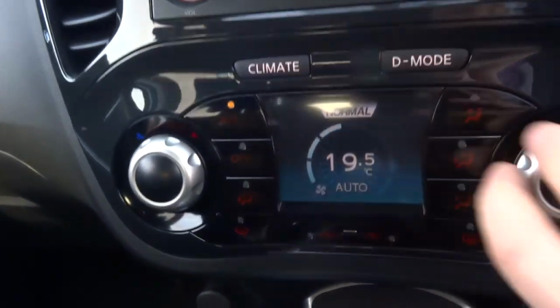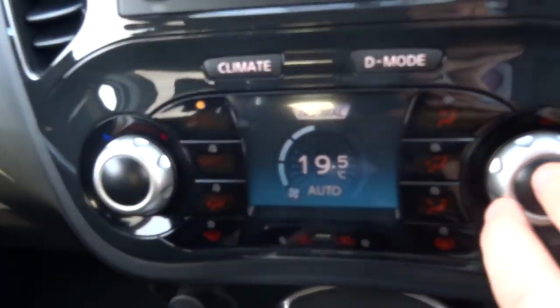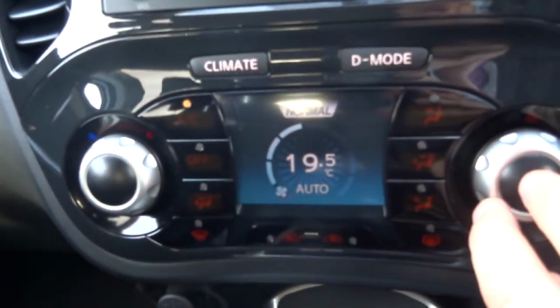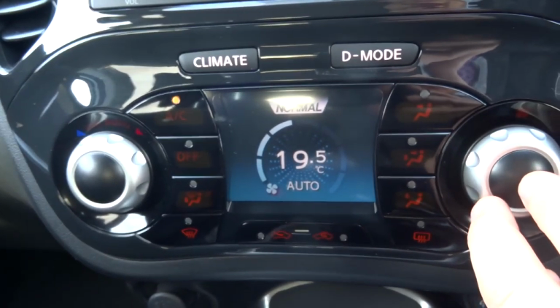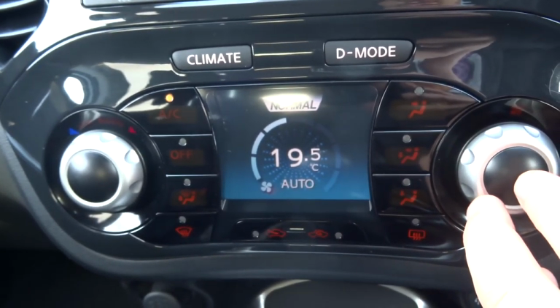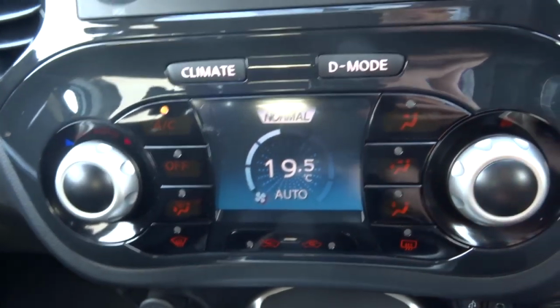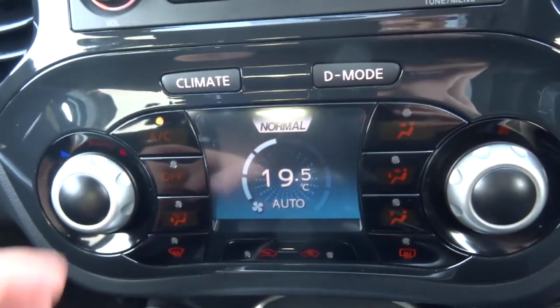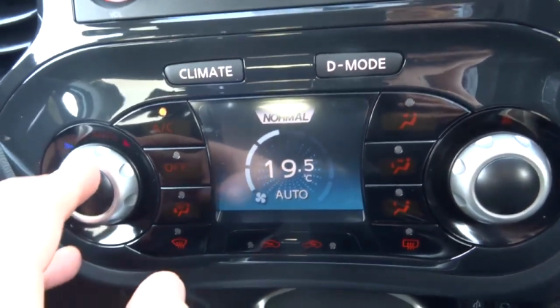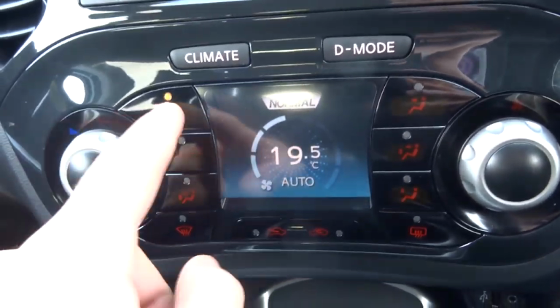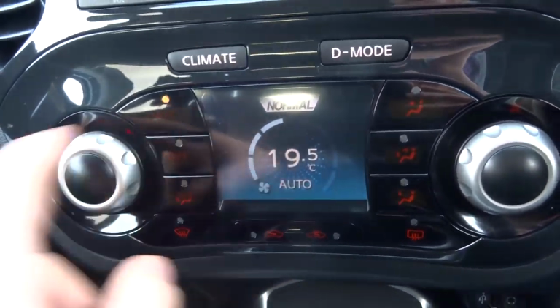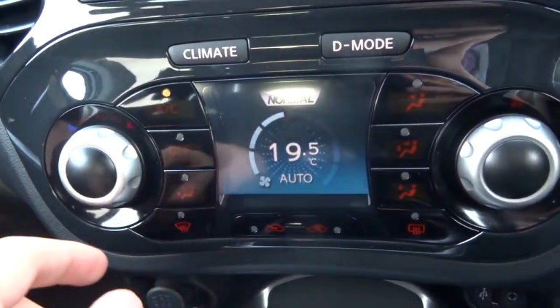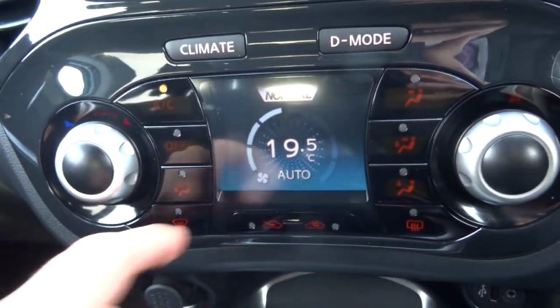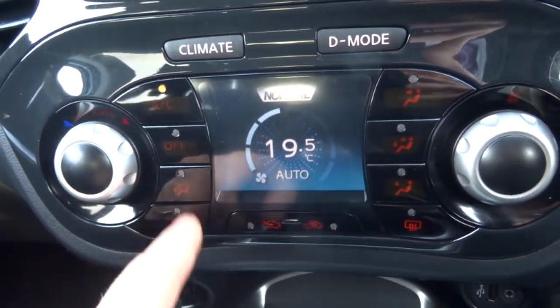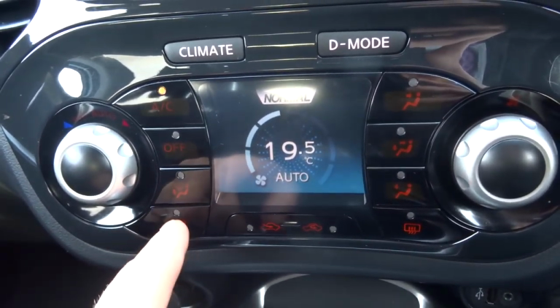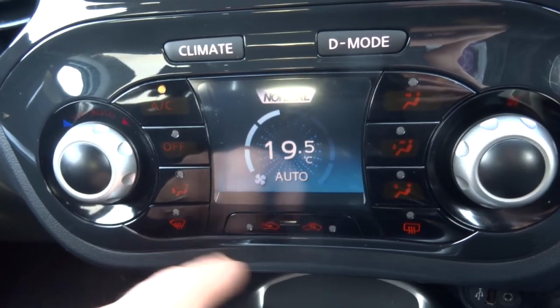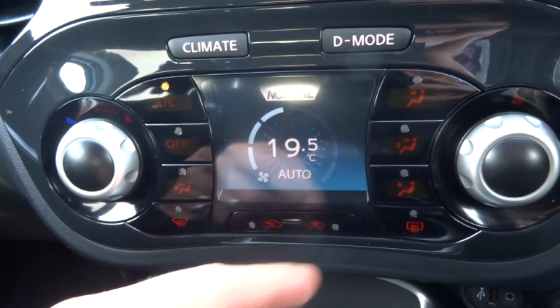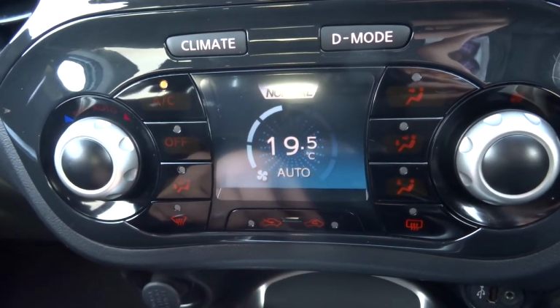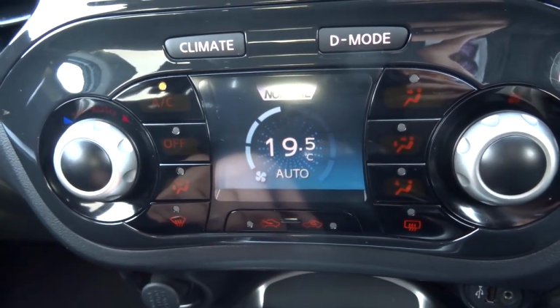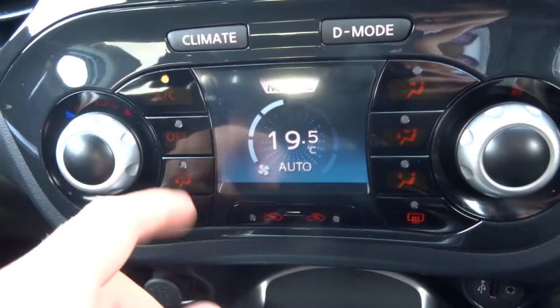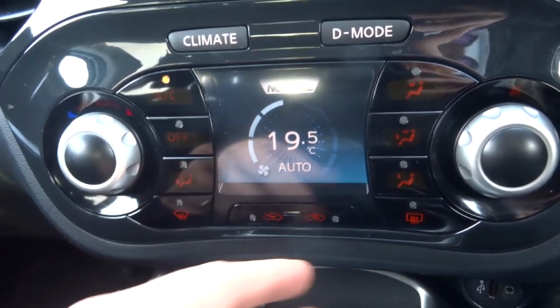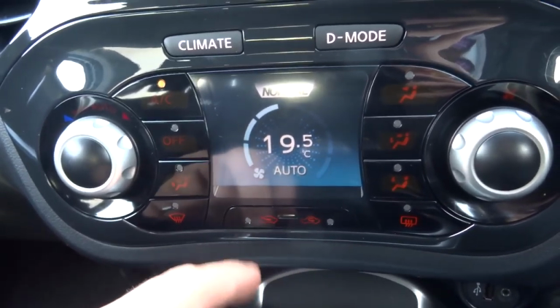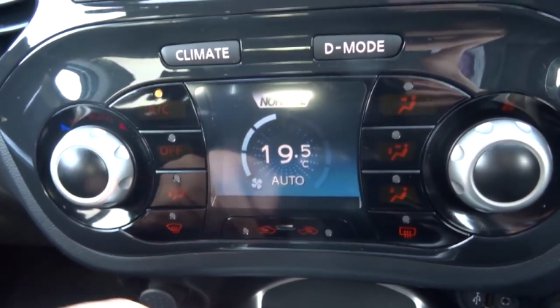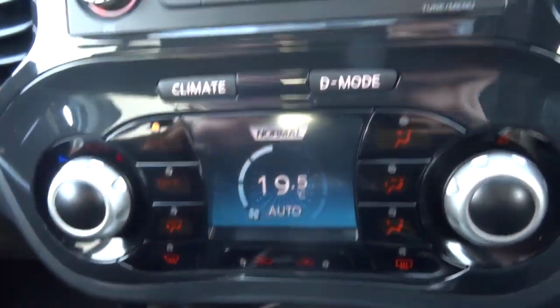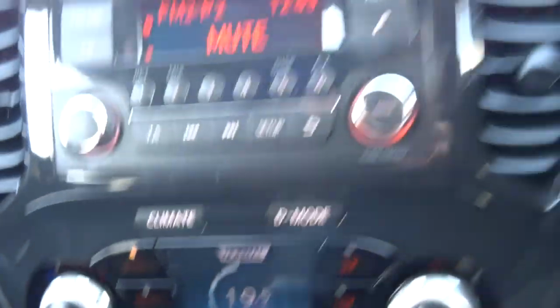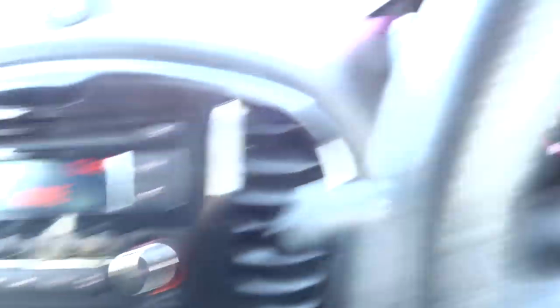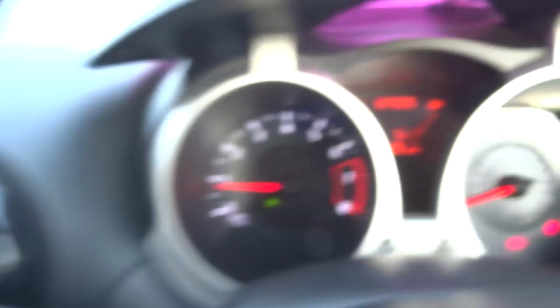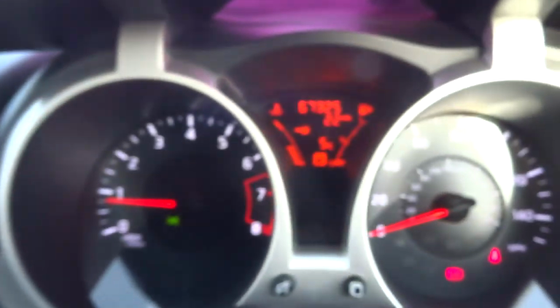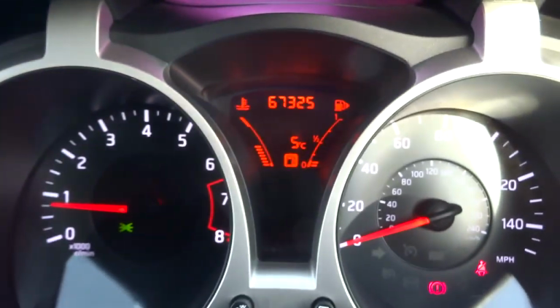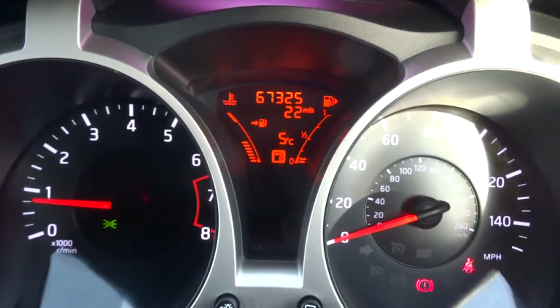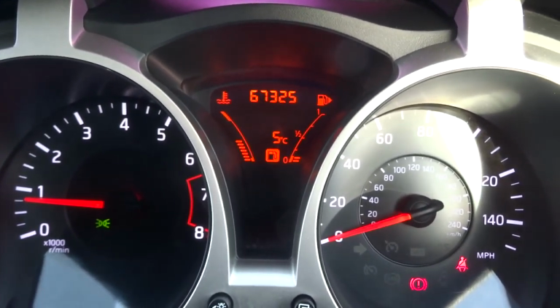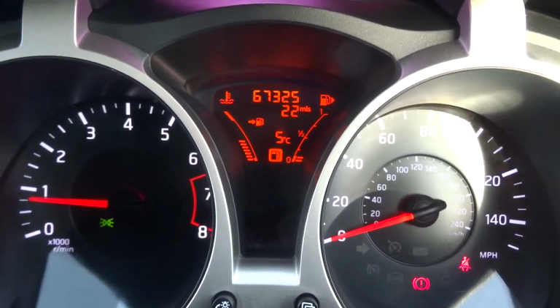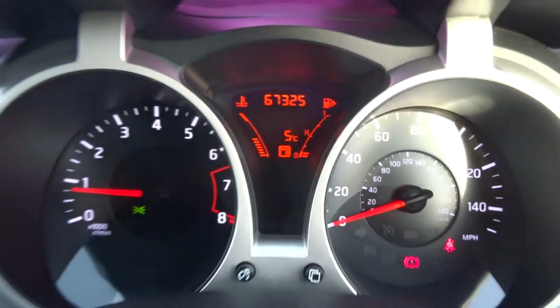We keep it in auto, and we've got air conditioning there as well, along with front and rear heated screen settings. The exact mileage is 67,325.